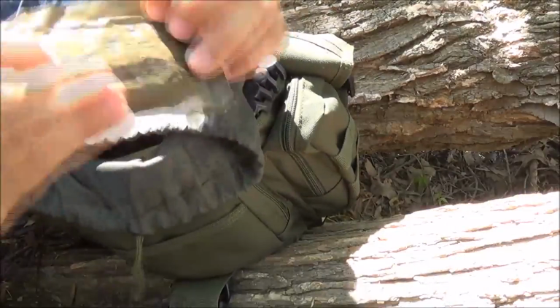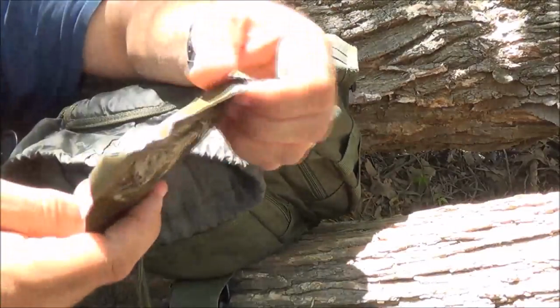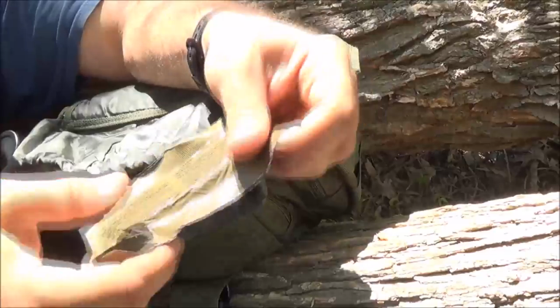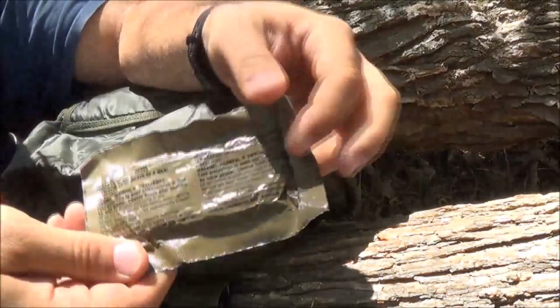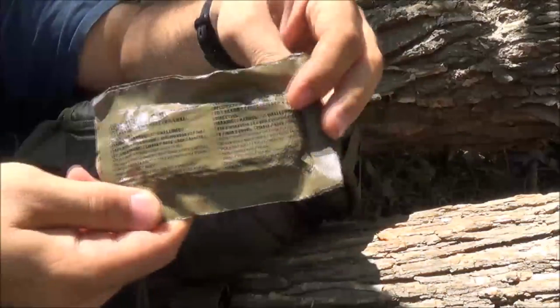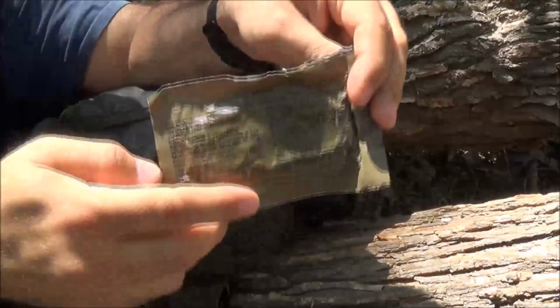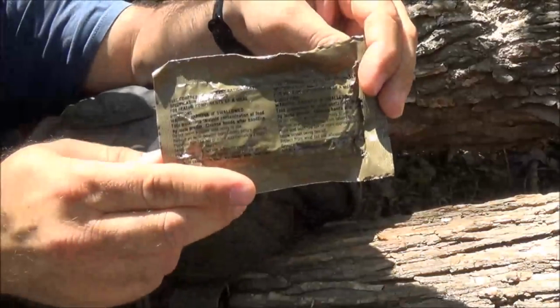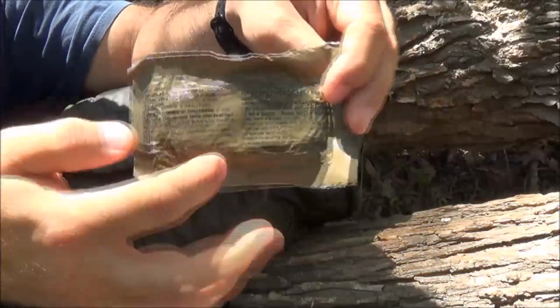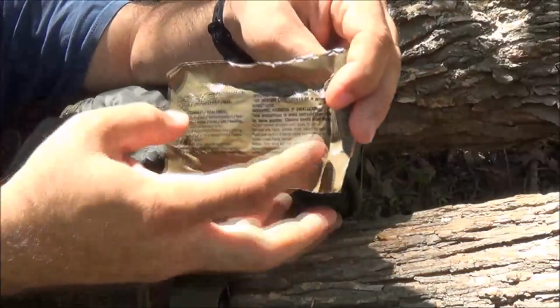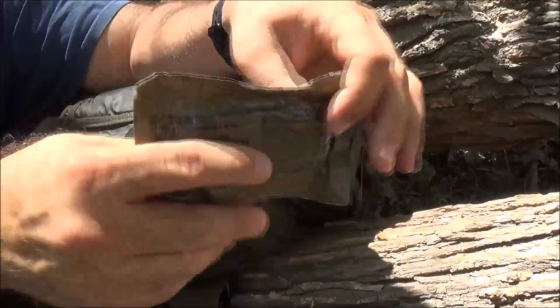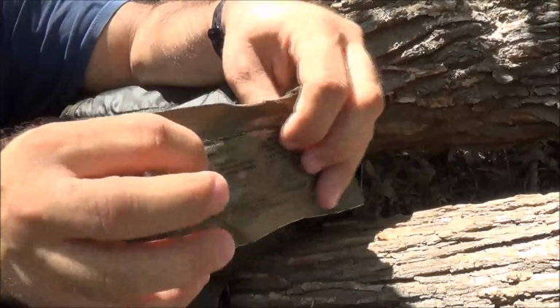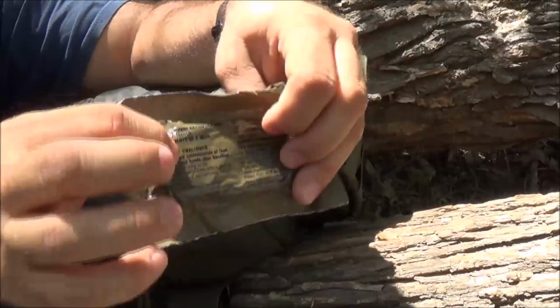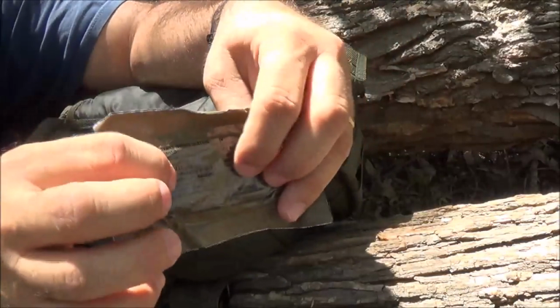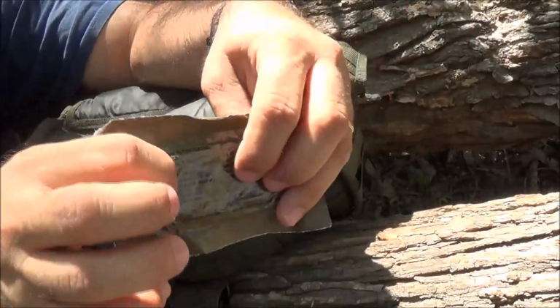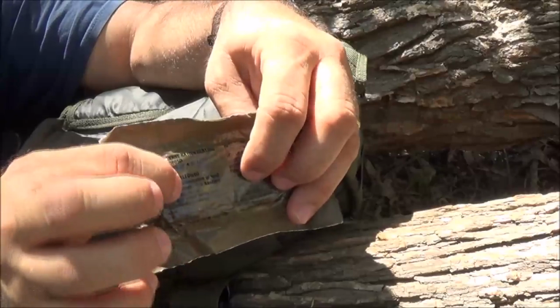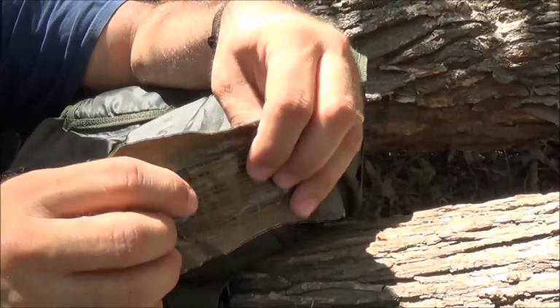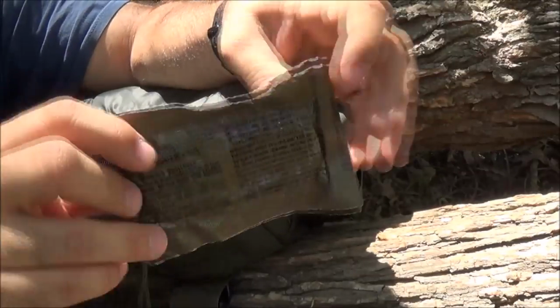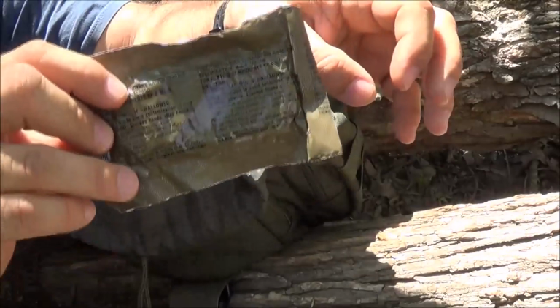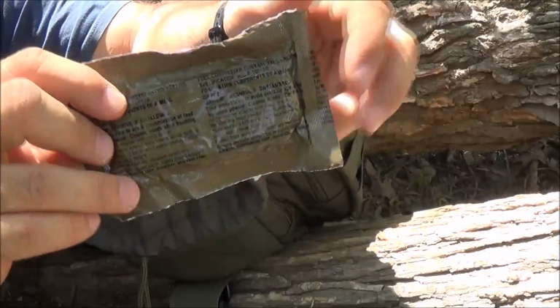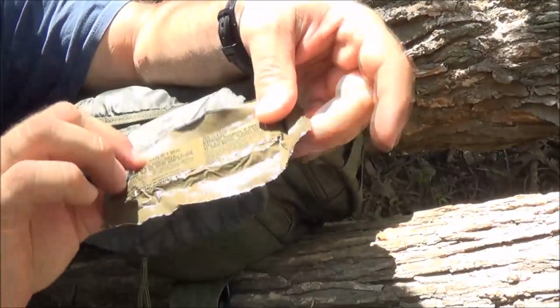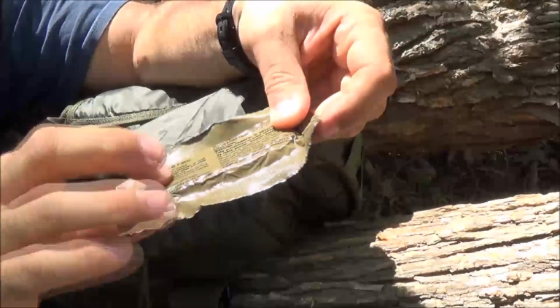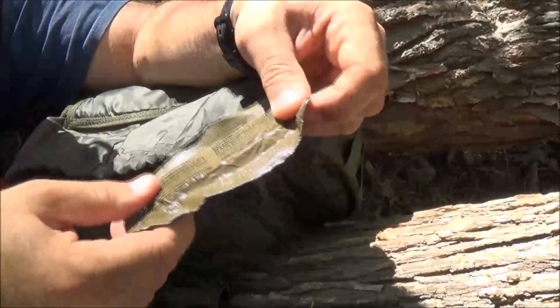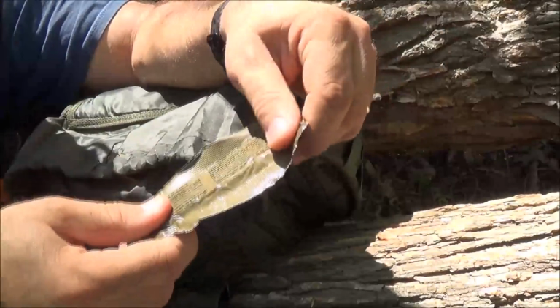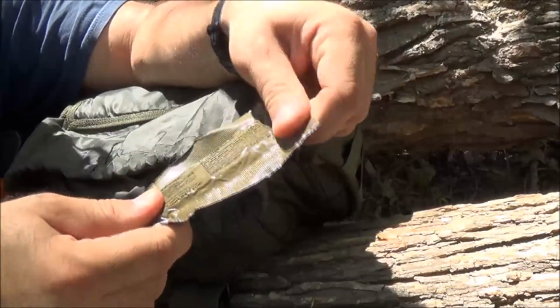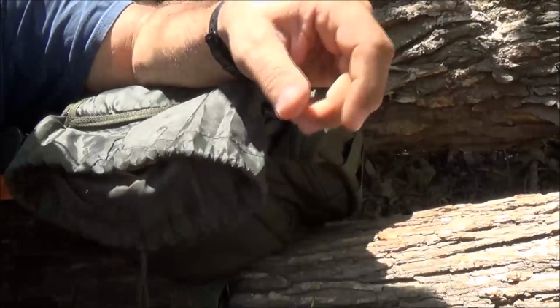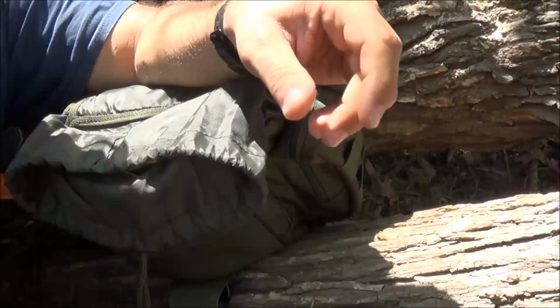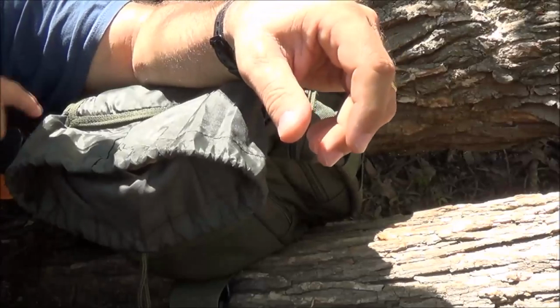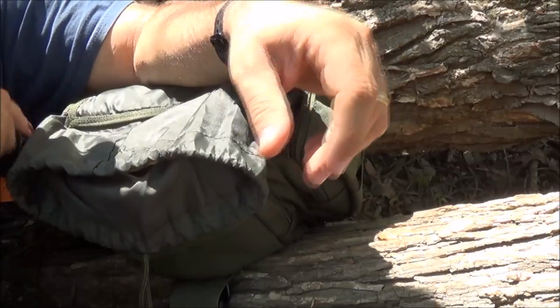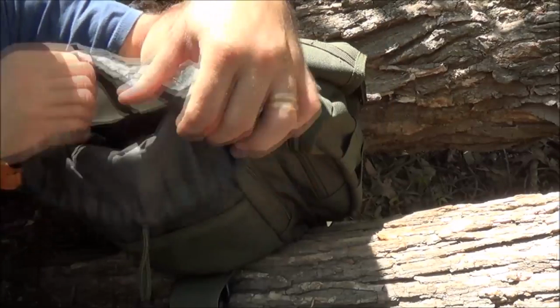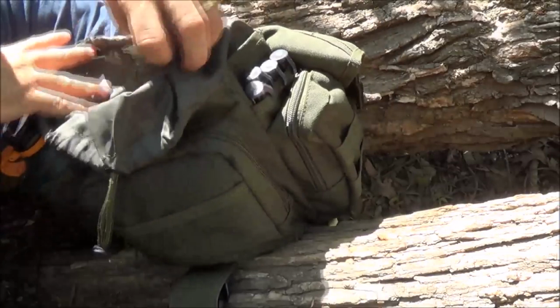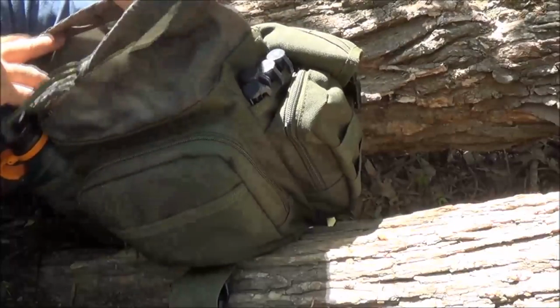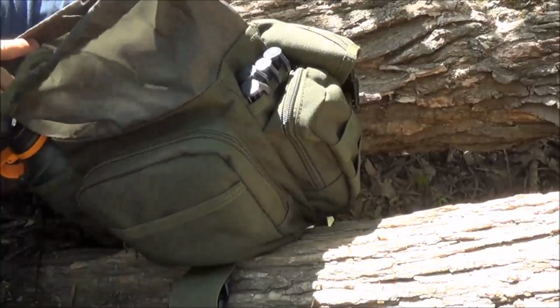More fire starting. This is a trioxane bar. You can light the whole thing or you can break off pieces and start a fire with this. You can cook food with this - I could heat water up in this thing and the water bottle.